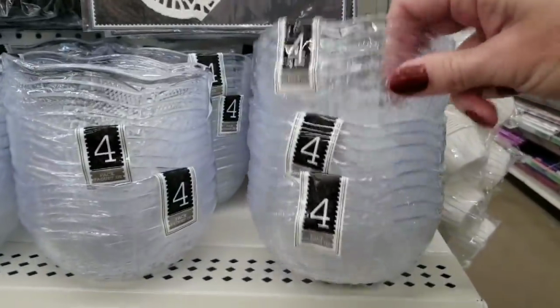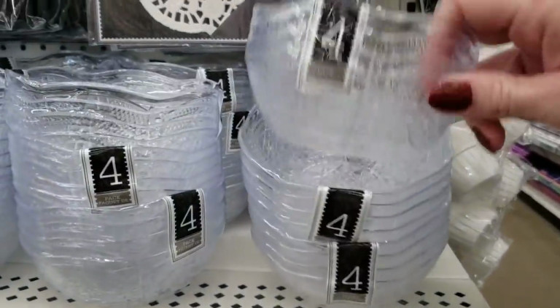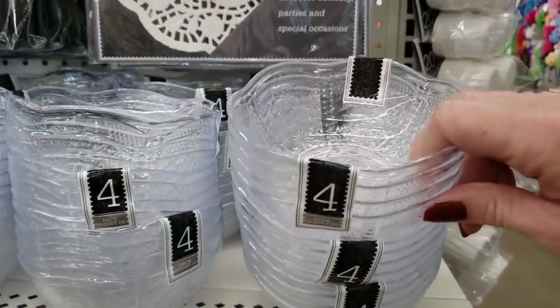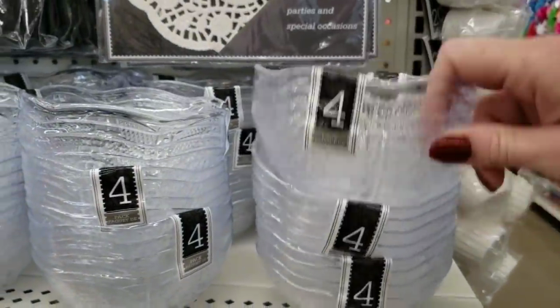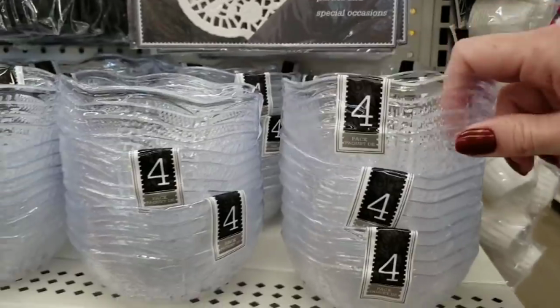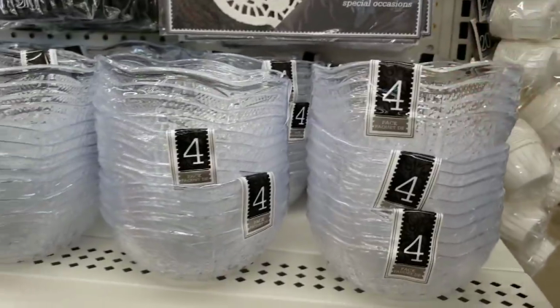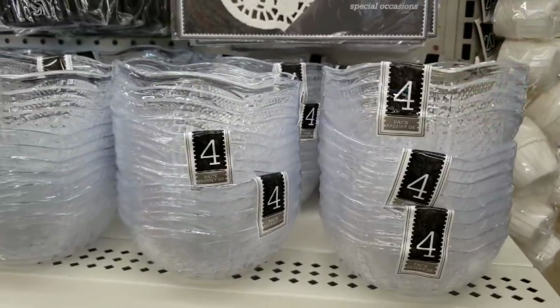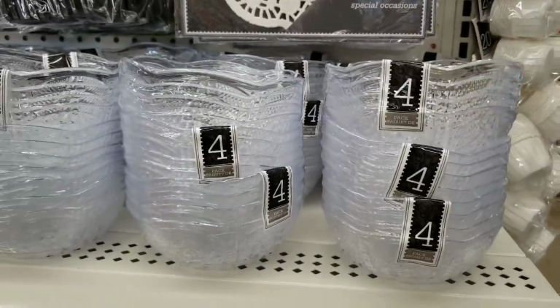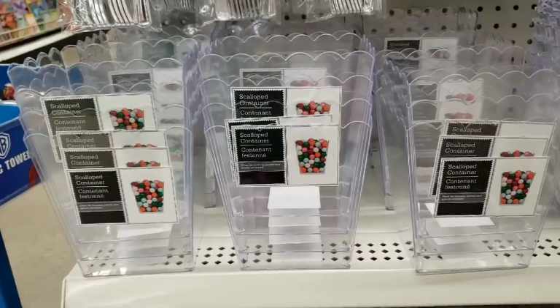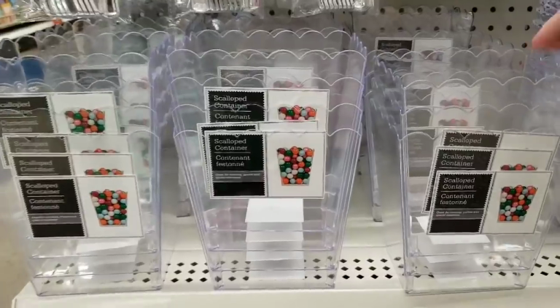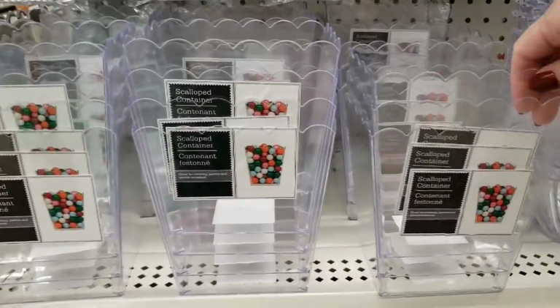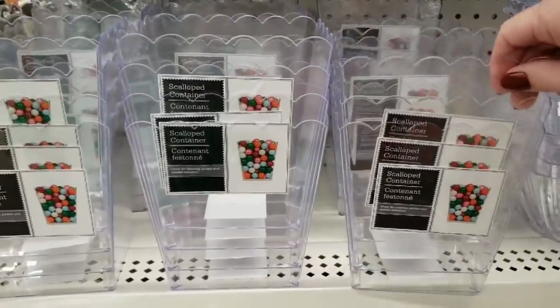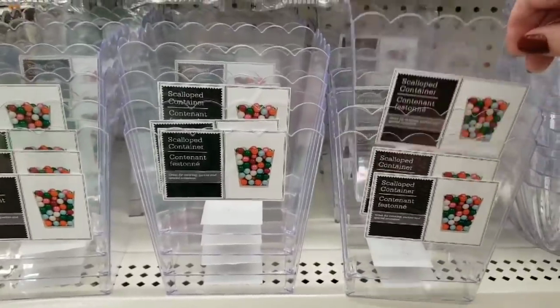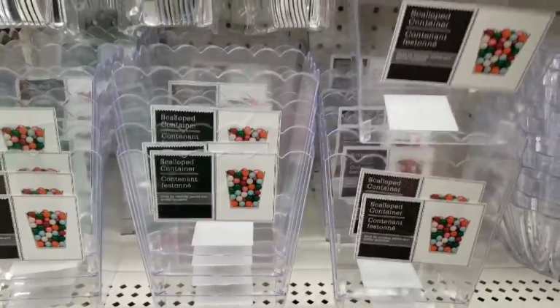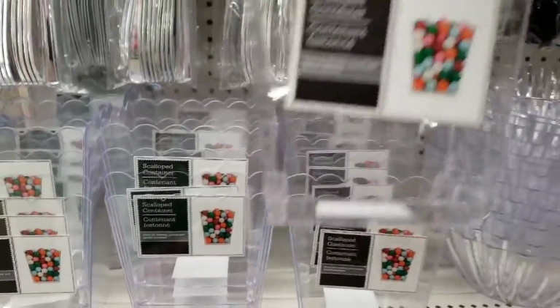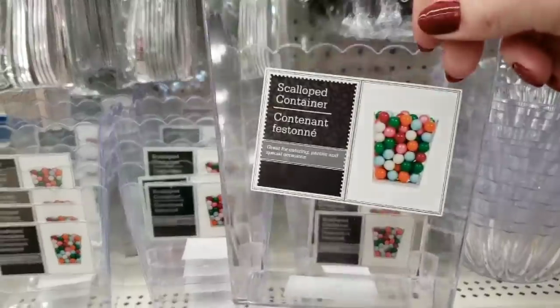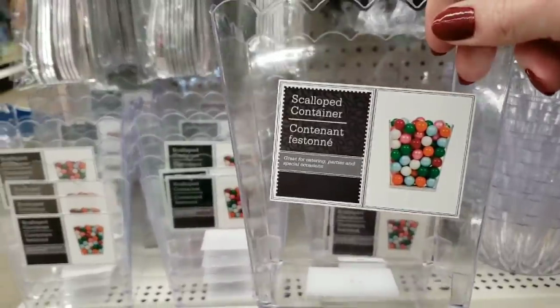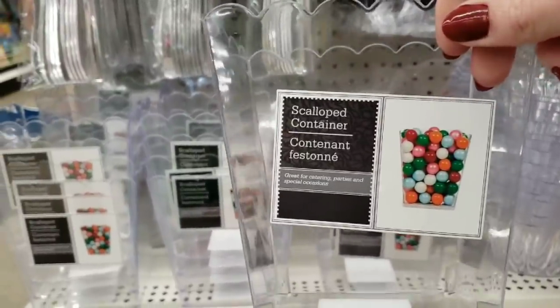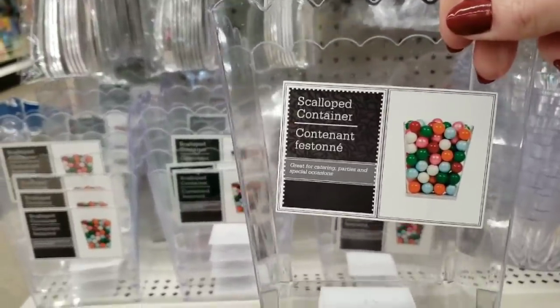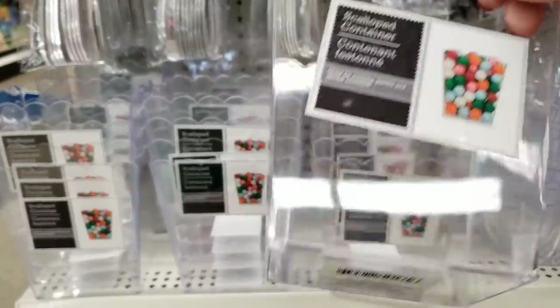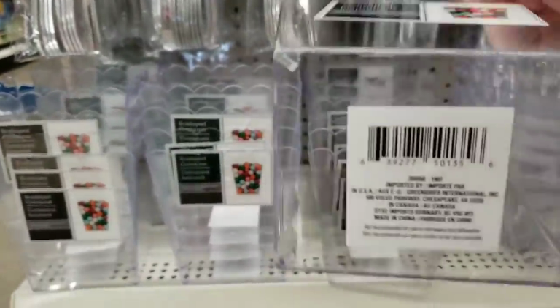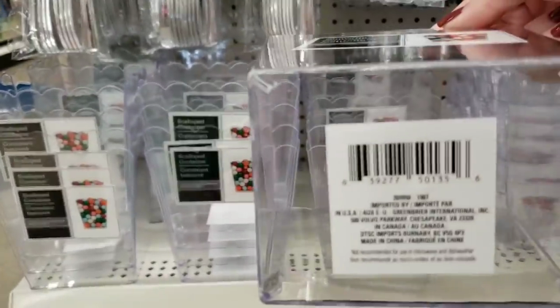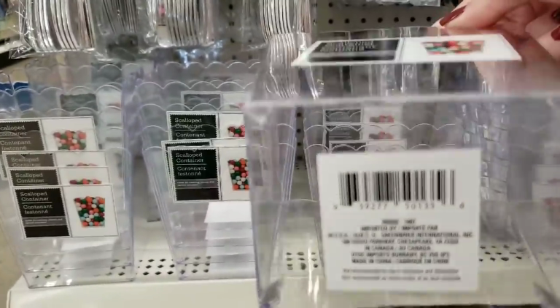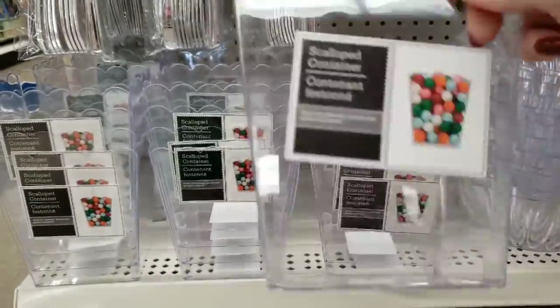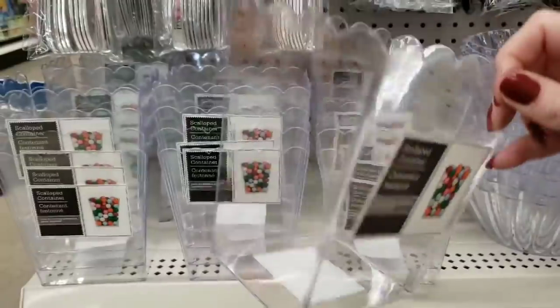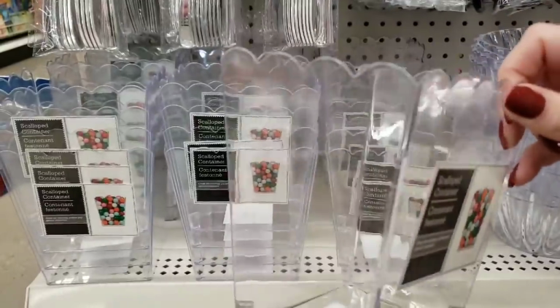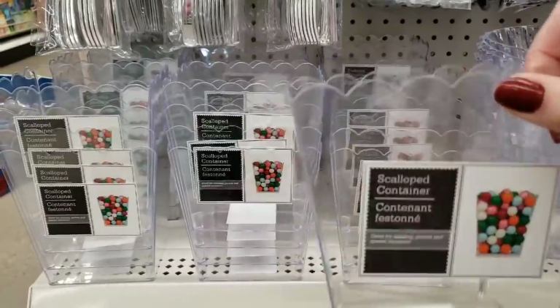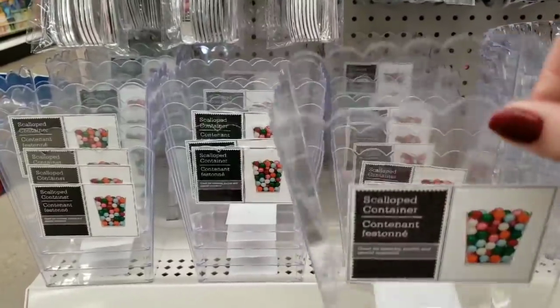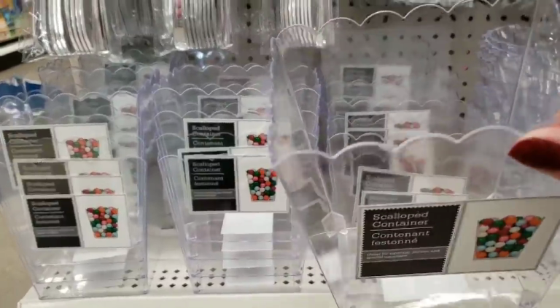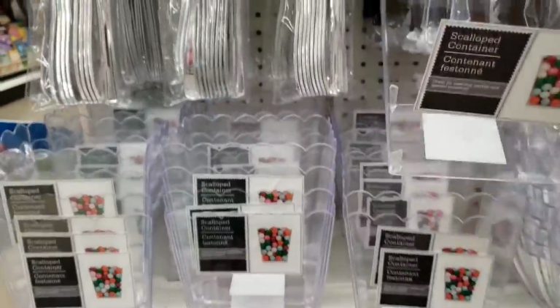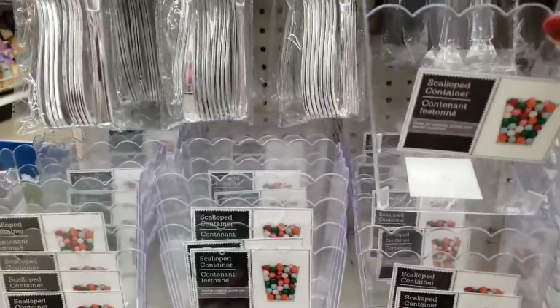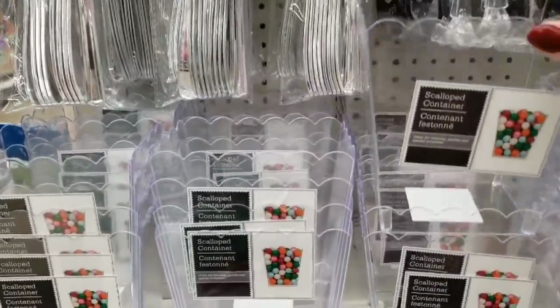They have these bowls in a four-pack. And this is new — look at this. There's a lot of things you can do with this too. Made very well, and it's a pretty good size.